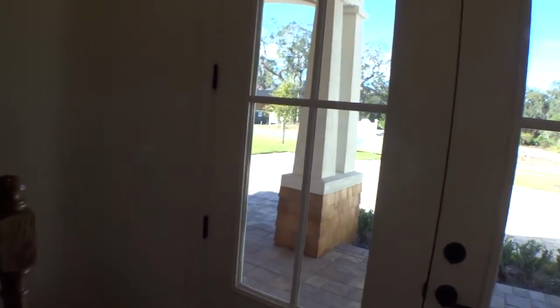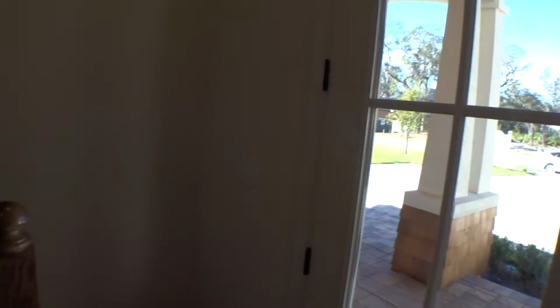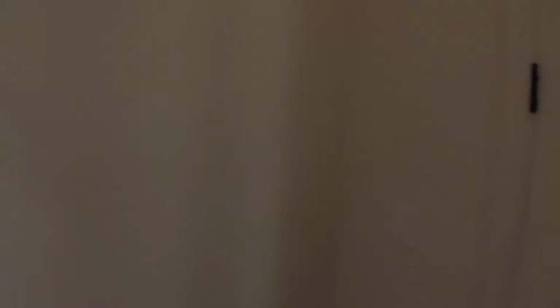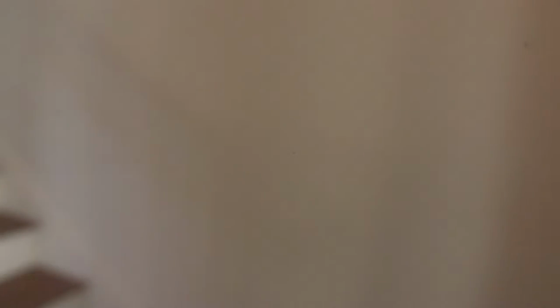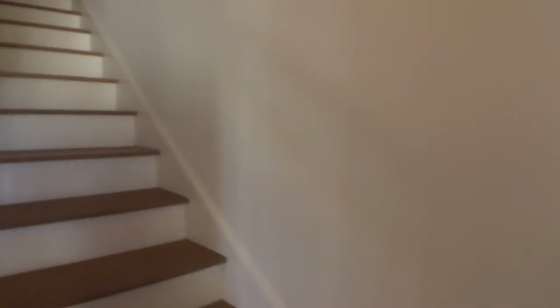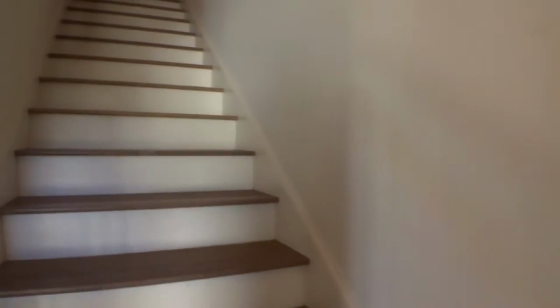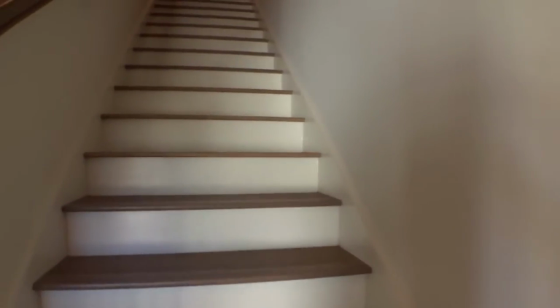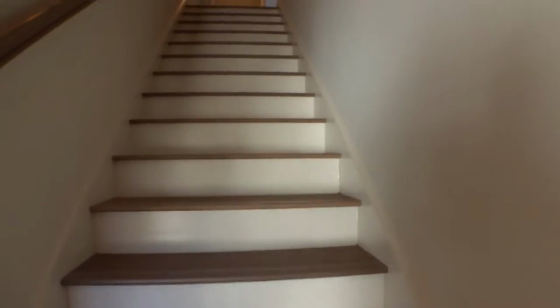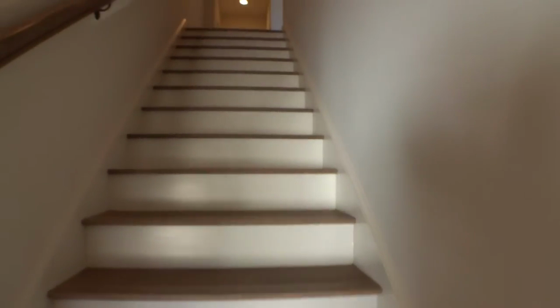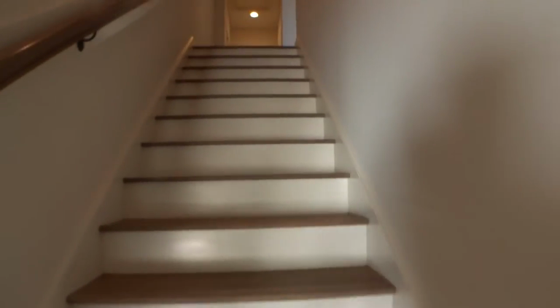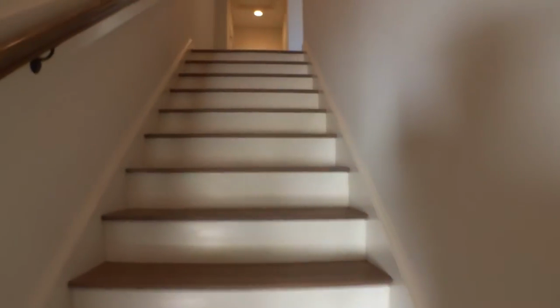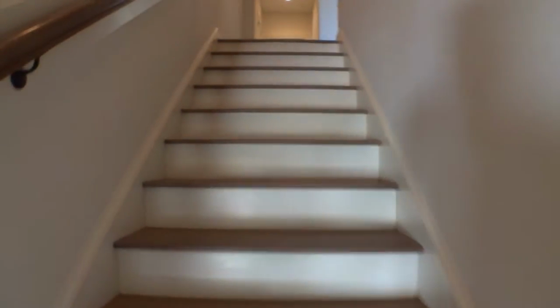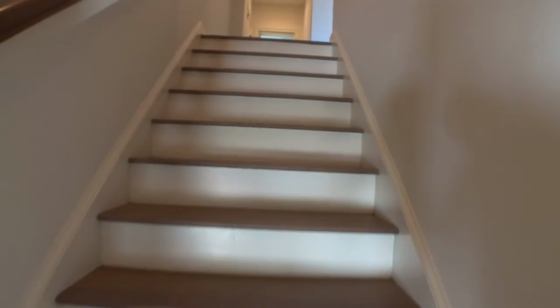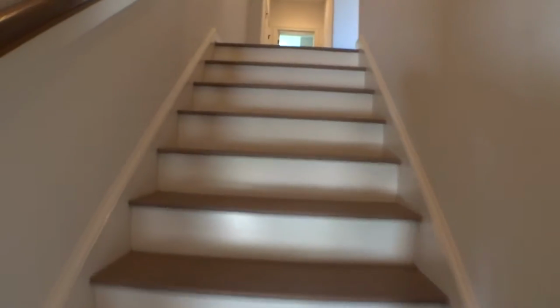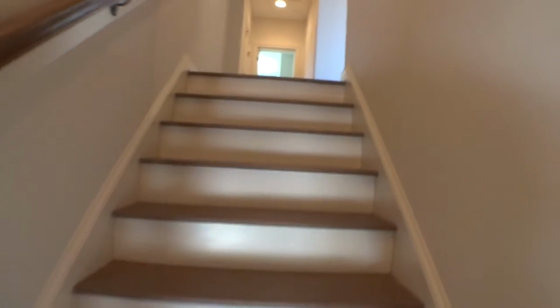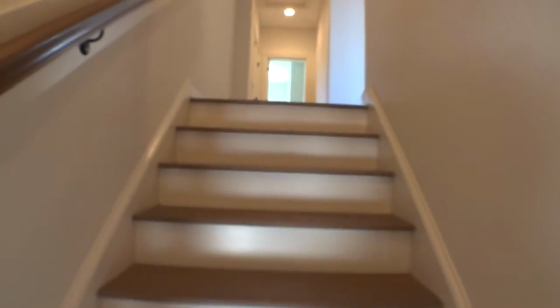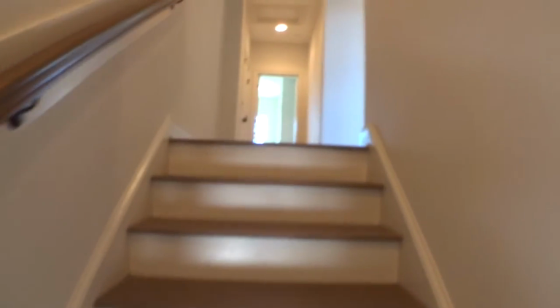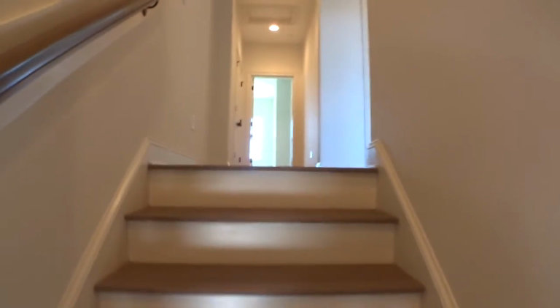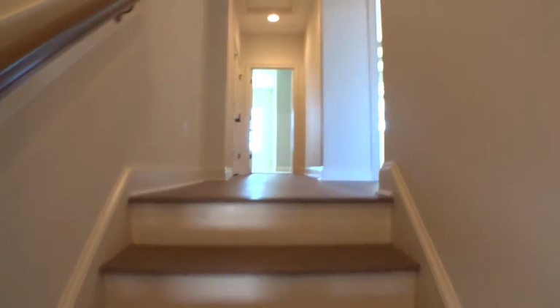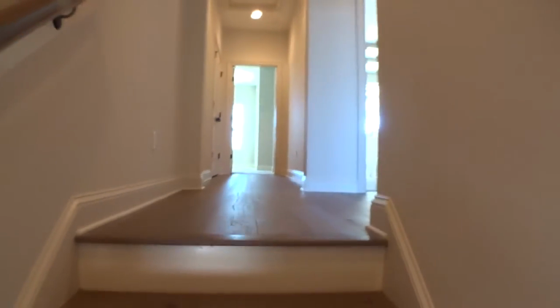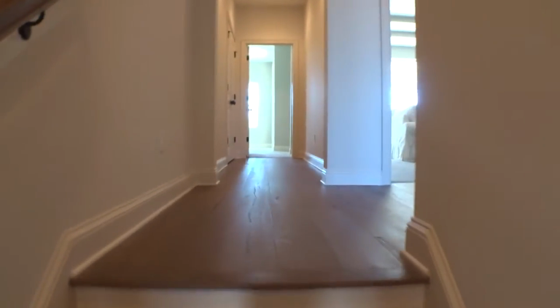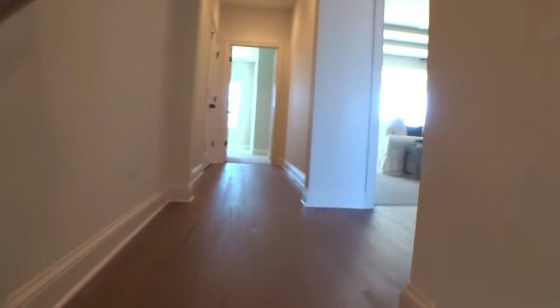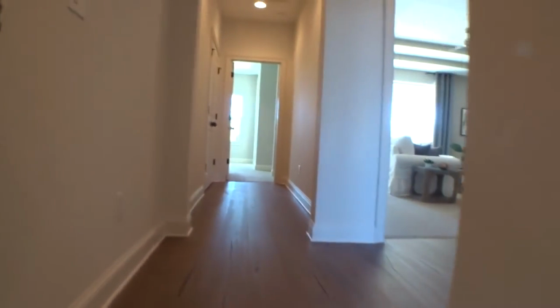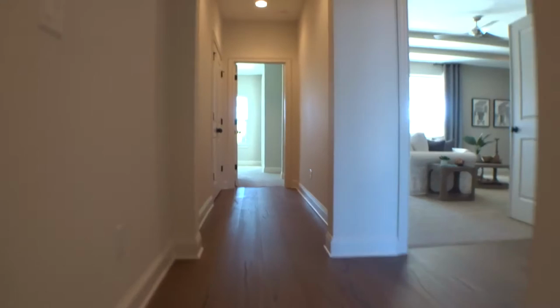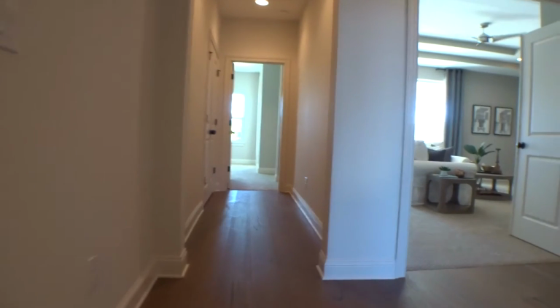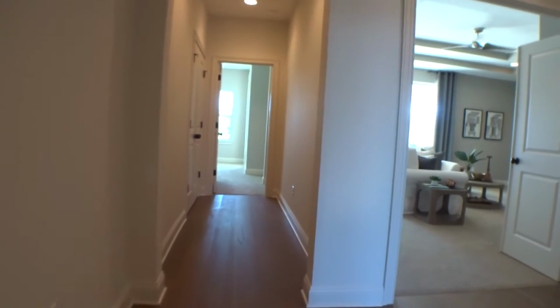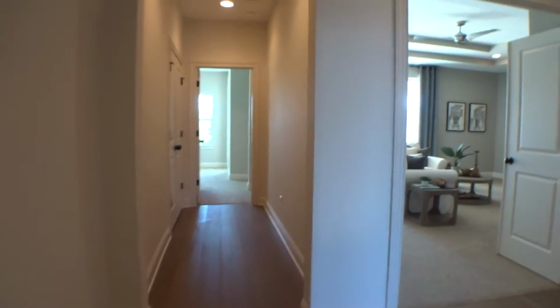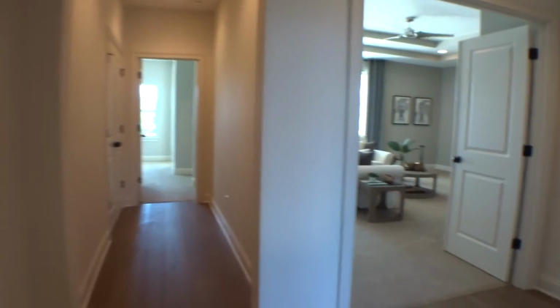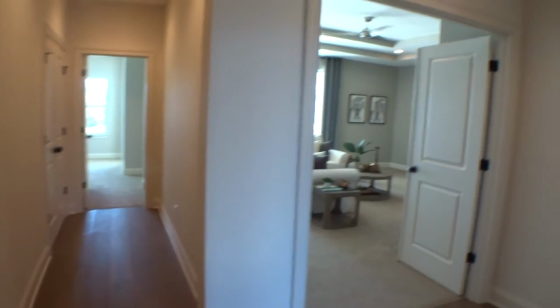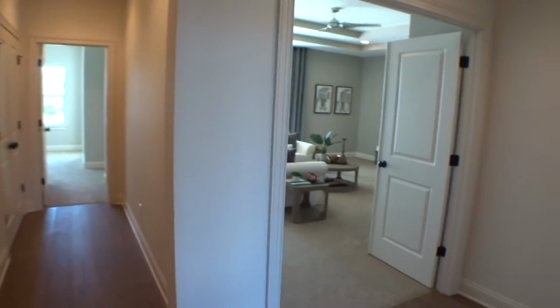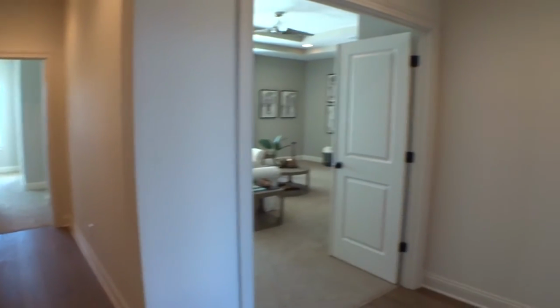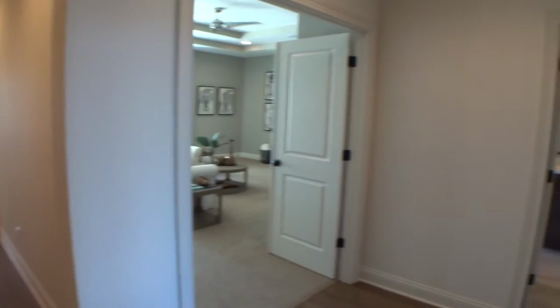We'll take a quick walk upstairs — this is a two-story home with nice back stairs kind of hidden in the back, a very cool concept. It gives the home a very old, classic look, and they've done a great job with that.